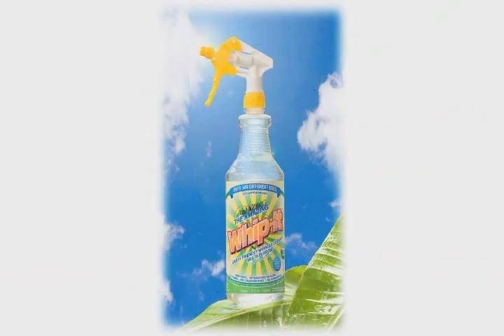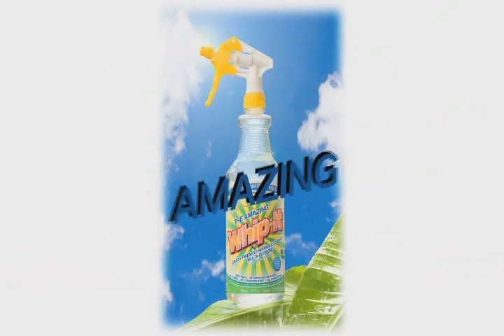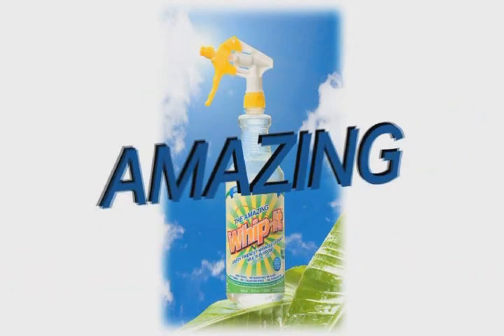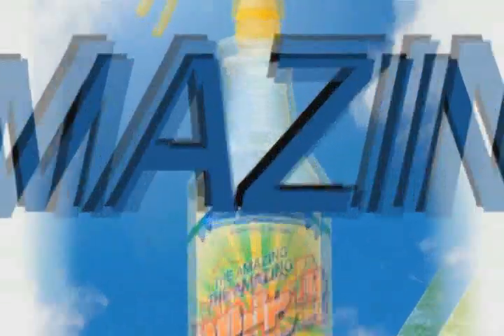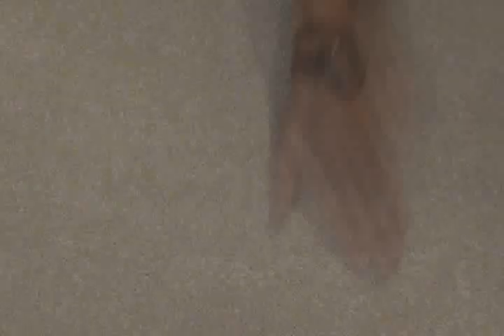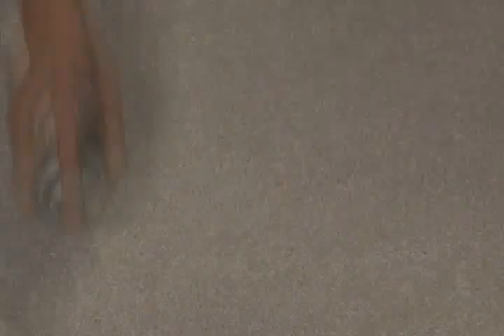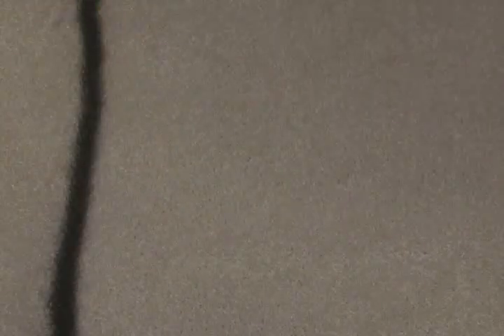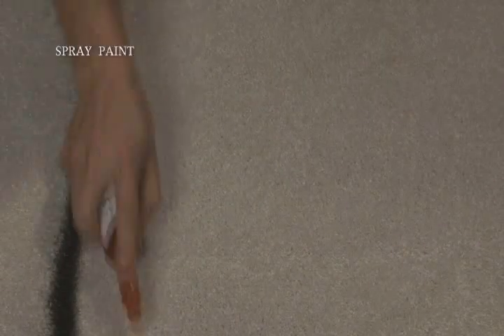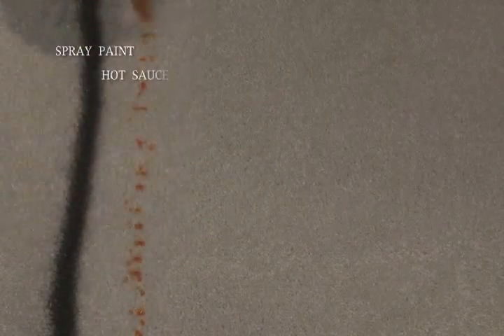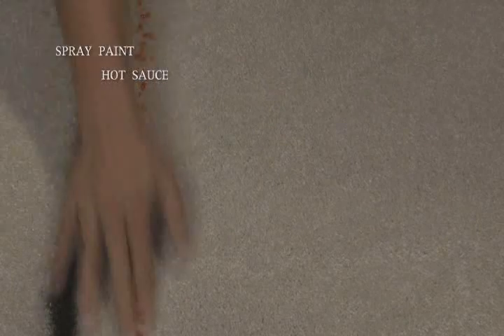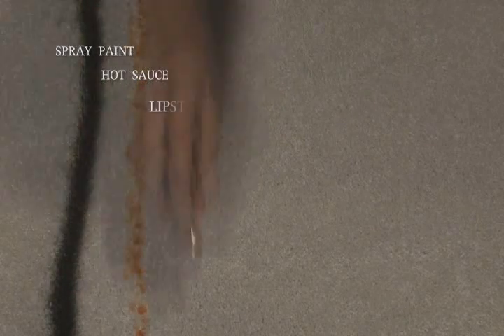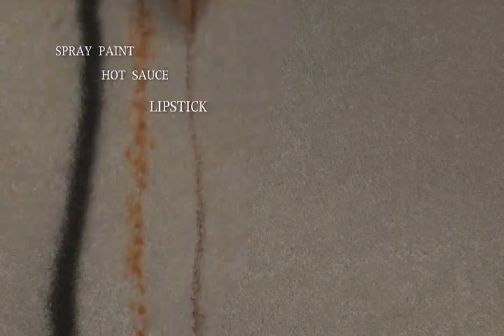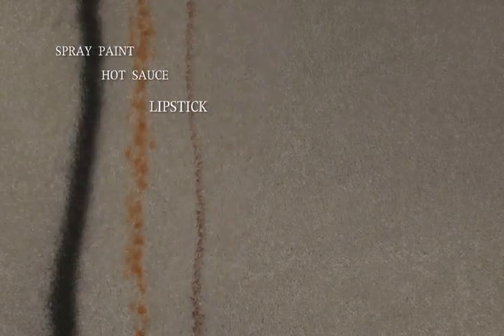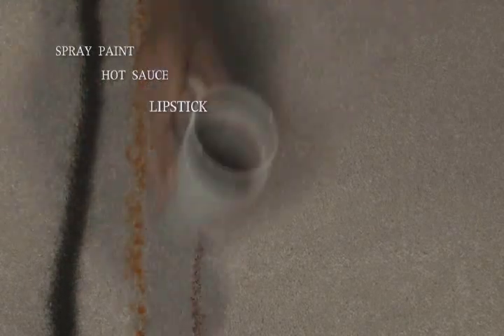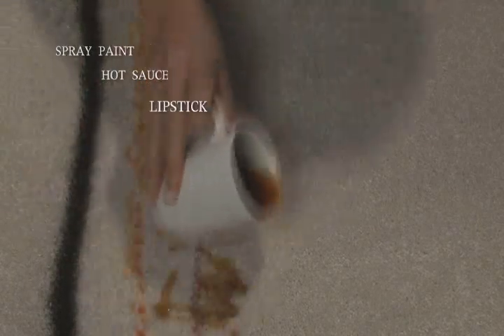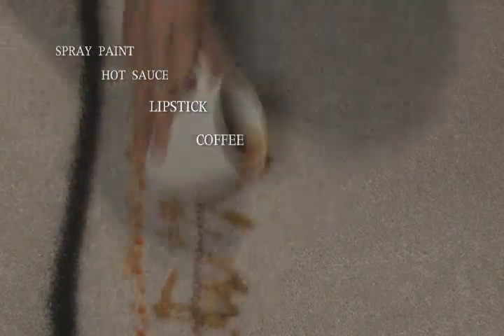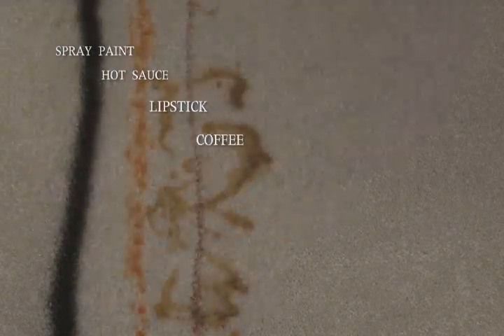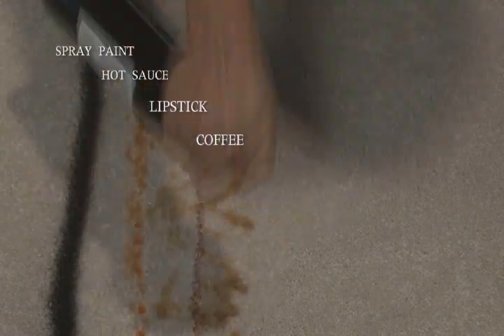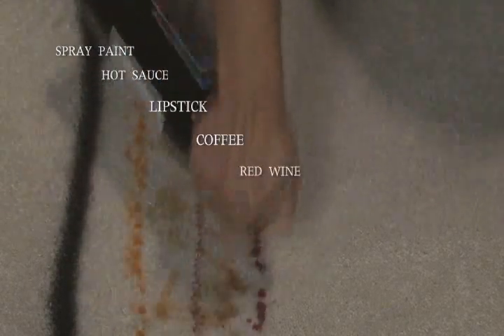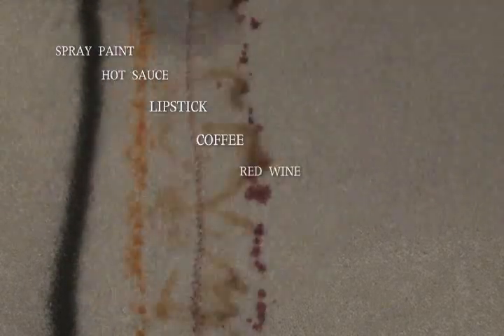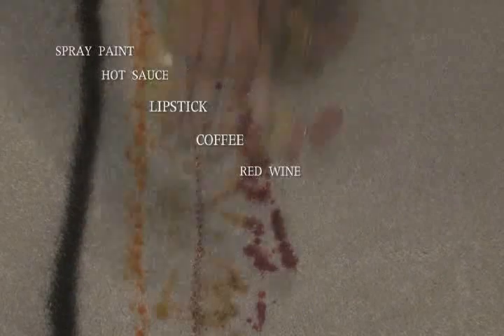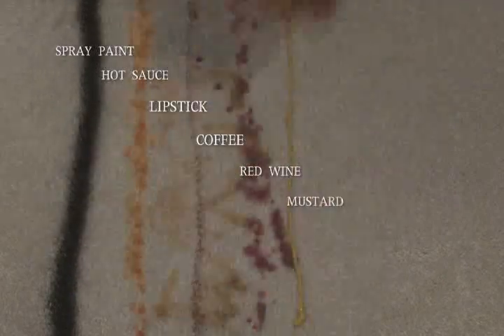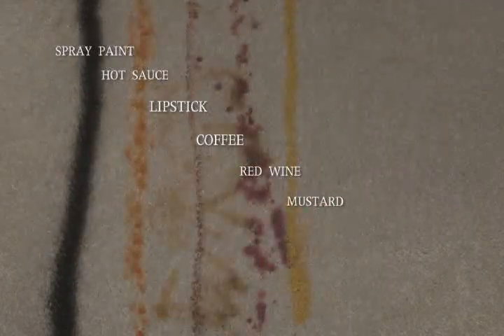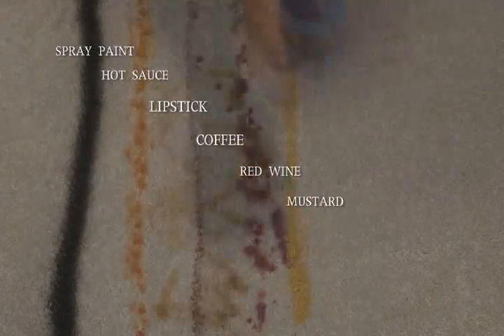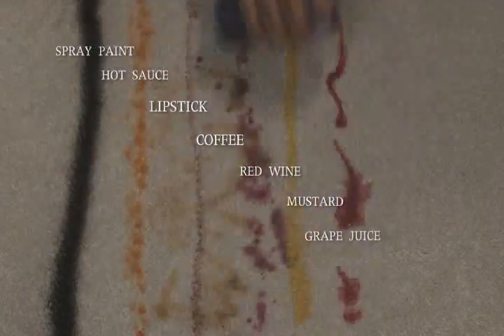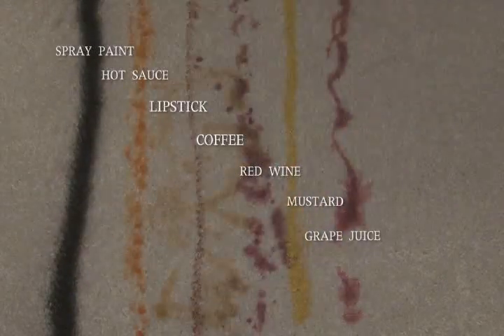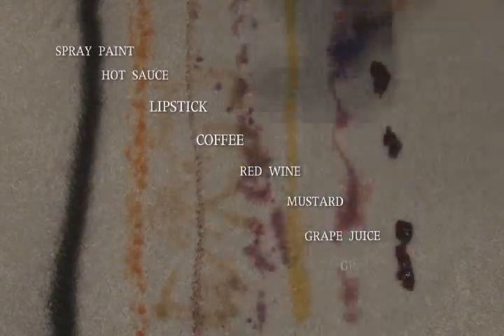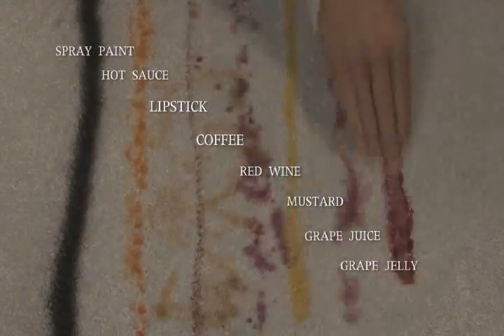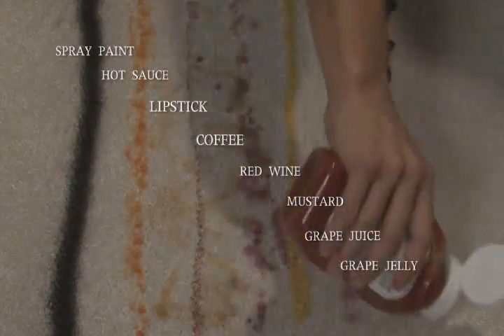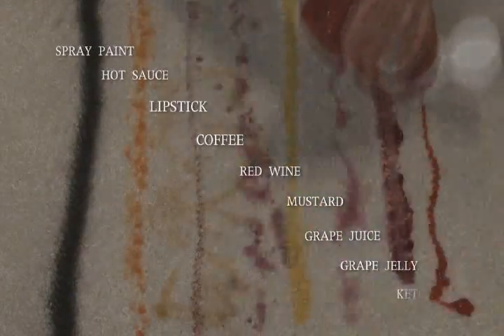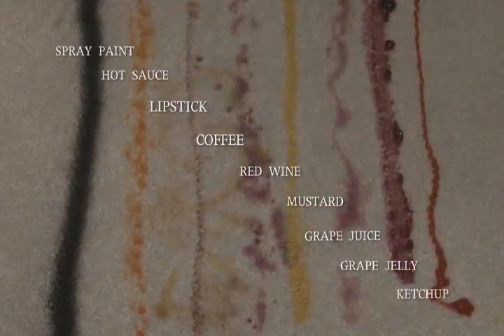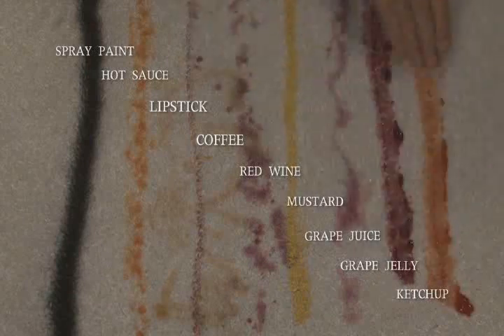Want to see amazing? Look at this black enamel spray paint on carpet, hot sauce, lipstick, coffee — a very common stain — red wine, mustard, and I'm rubbing it in, grape juice, grape jelly, and to finish it all off, ketchup.